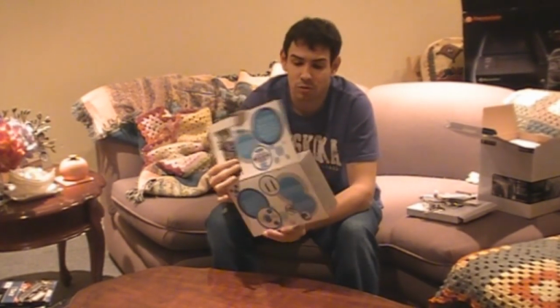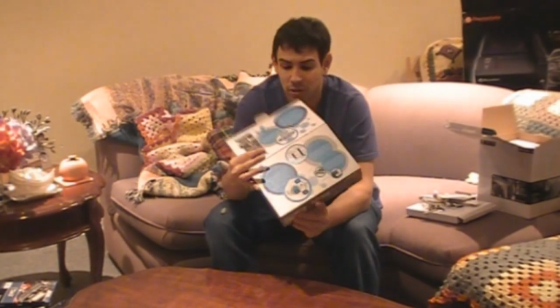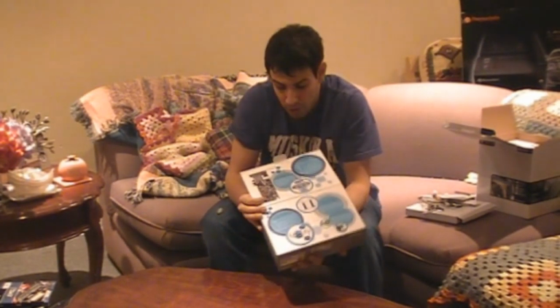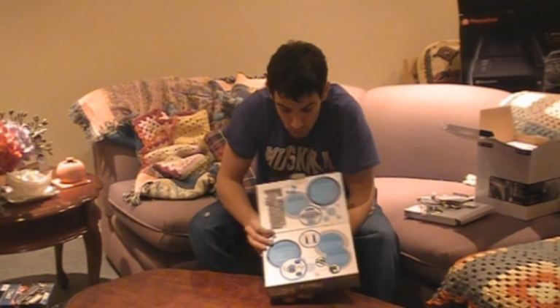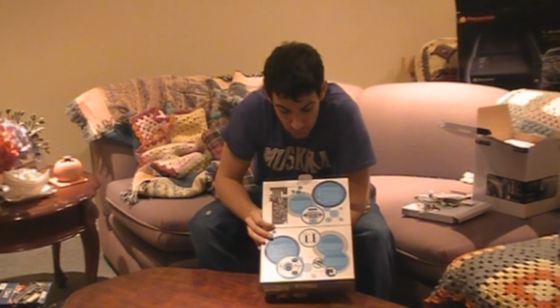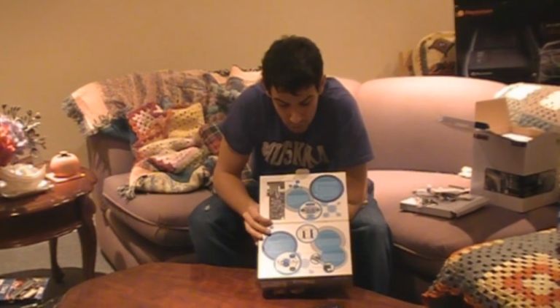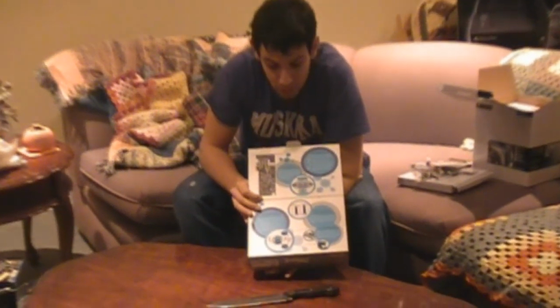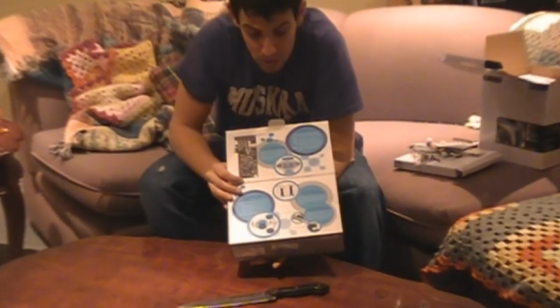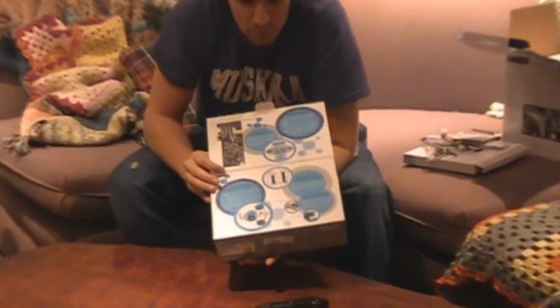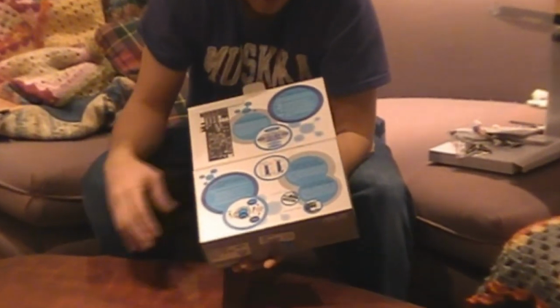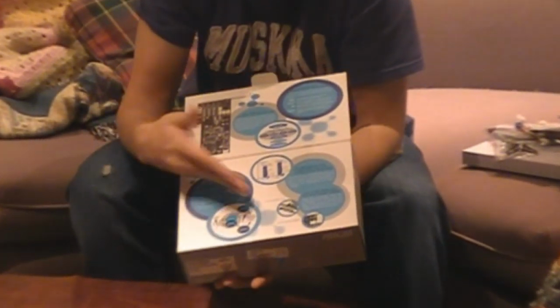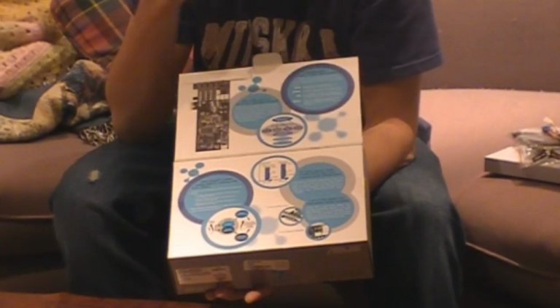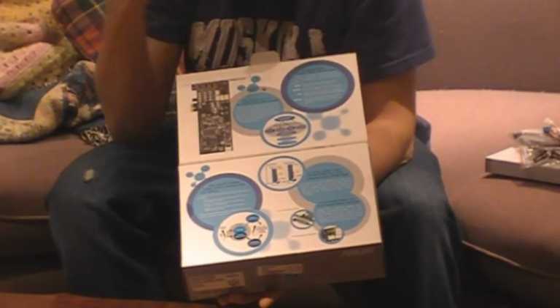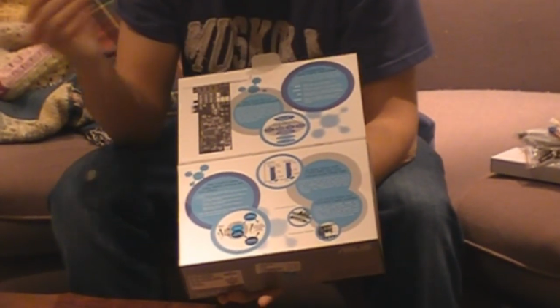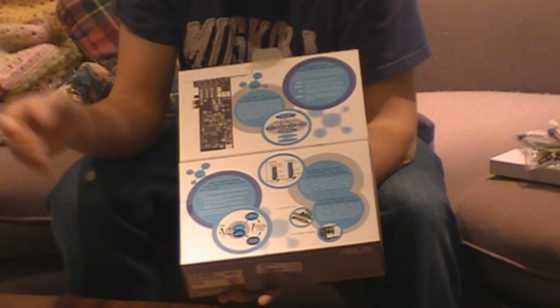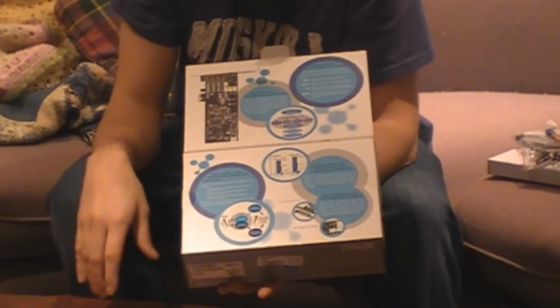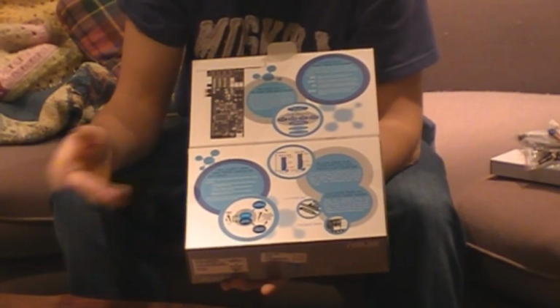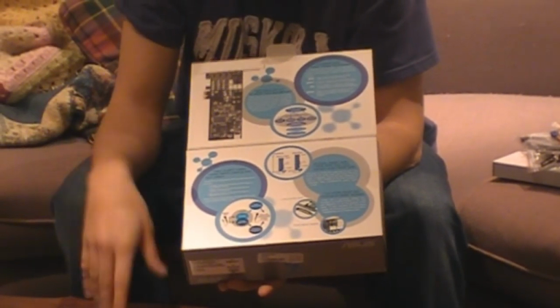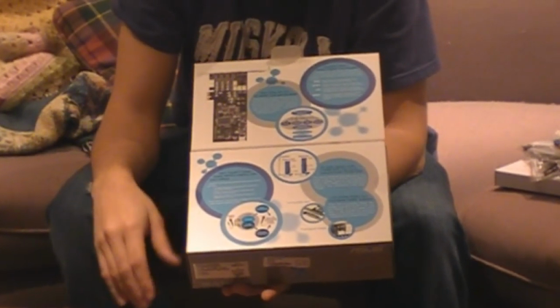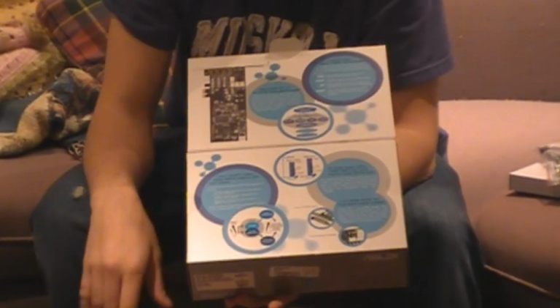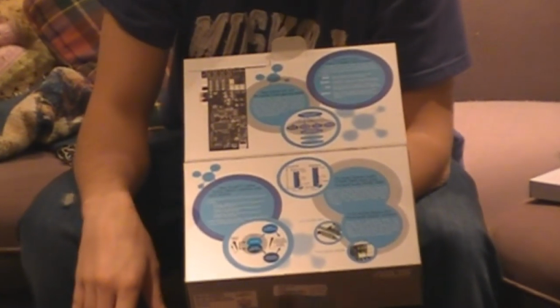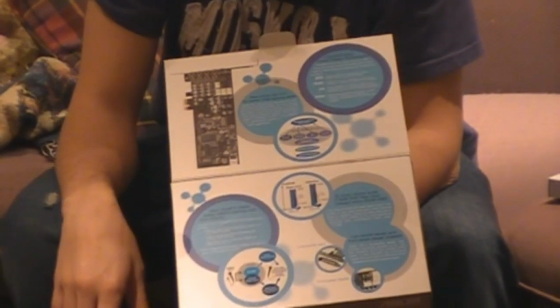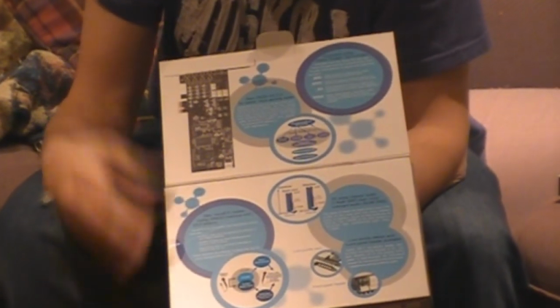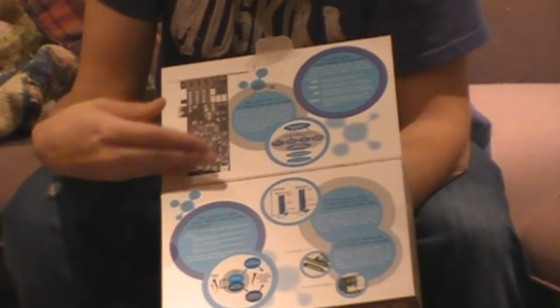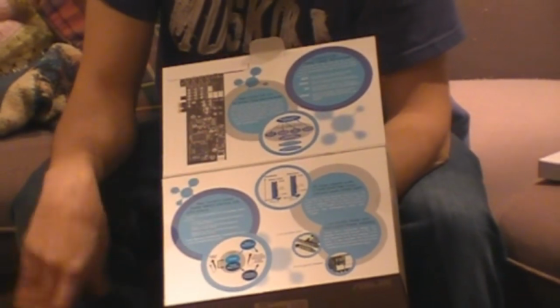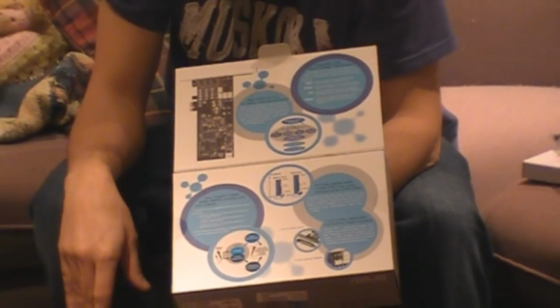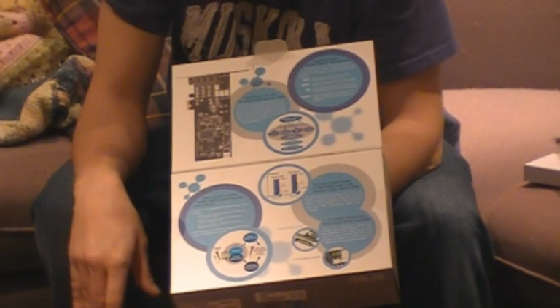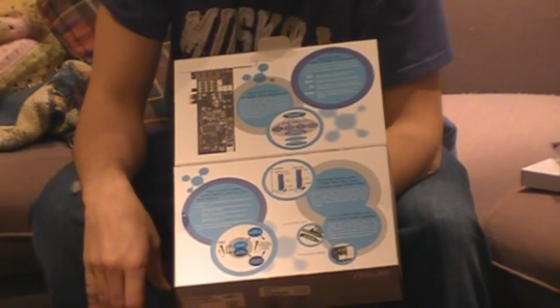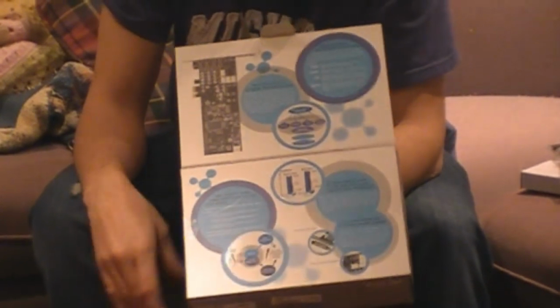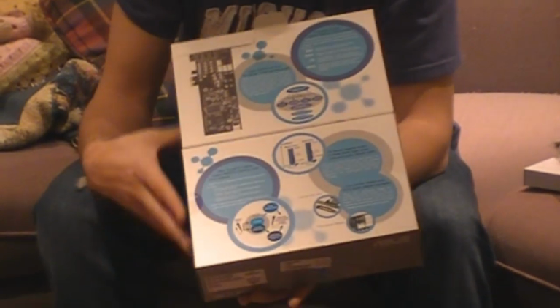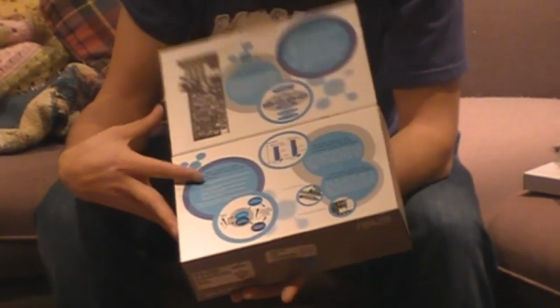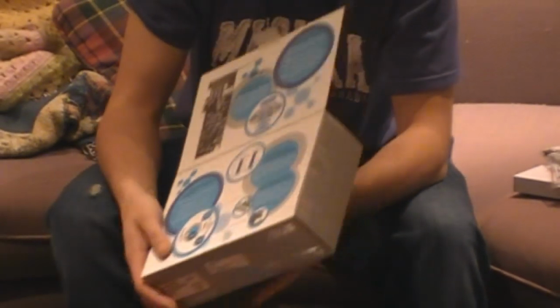There's a flip-out section on the box that shows more information about the card and explains the noise level. It also comes with a lower profile bracket if you have an HTPC or a computer that uses low profile brackets, which is really awesome. It shows another picture of the sound card here. So without further ado, let's crack this bad boy open.